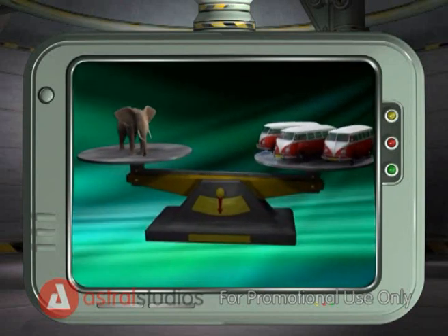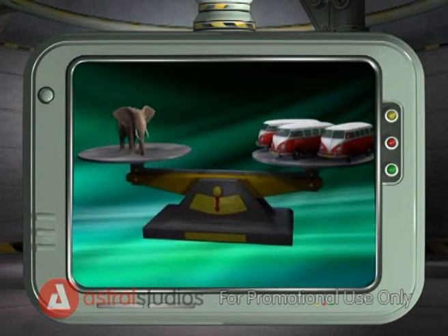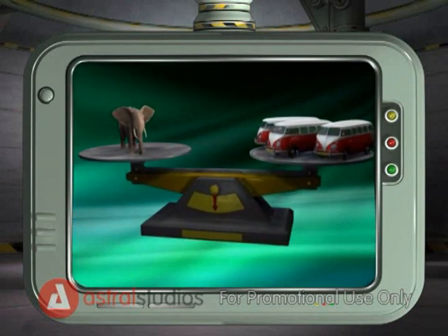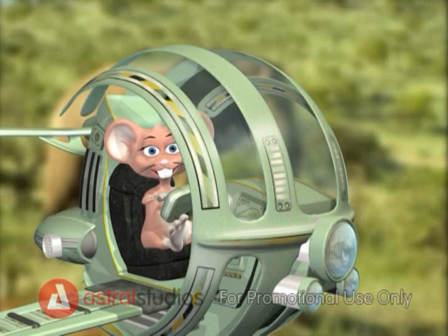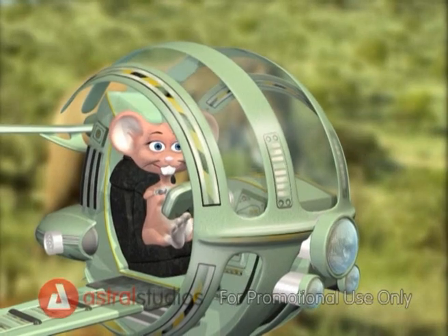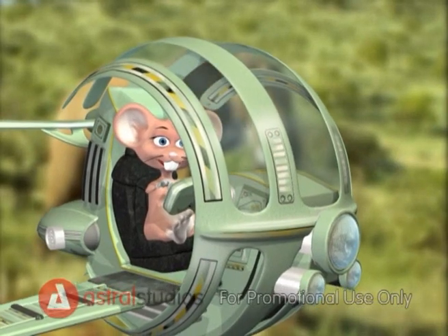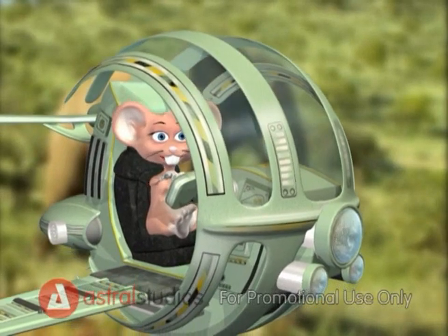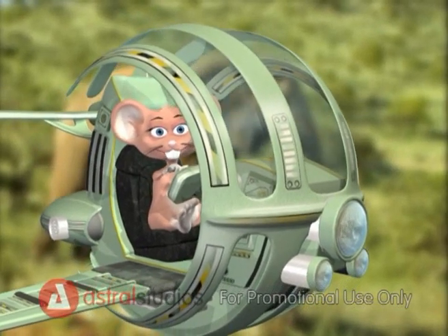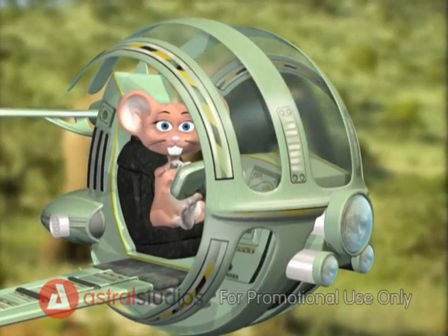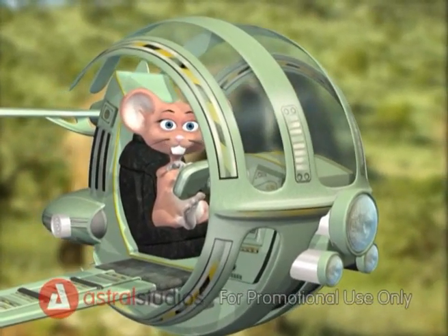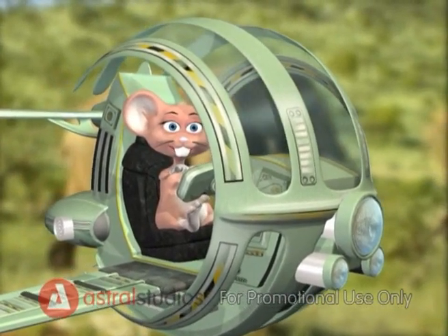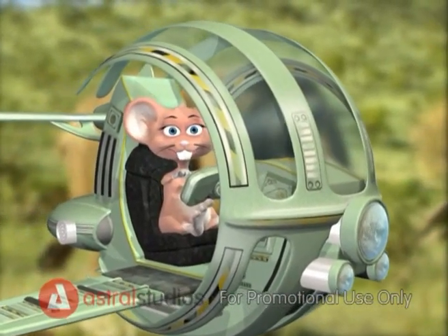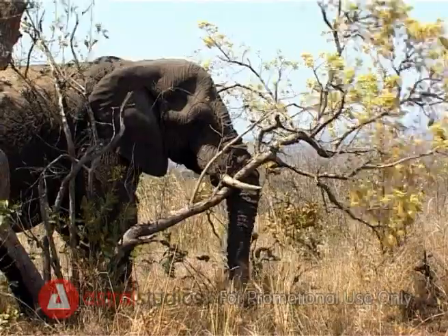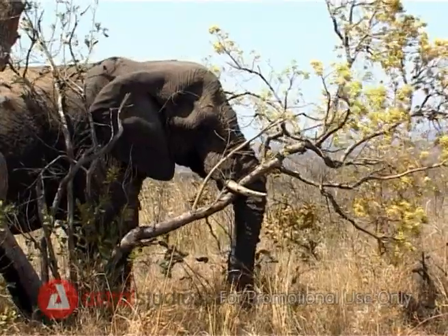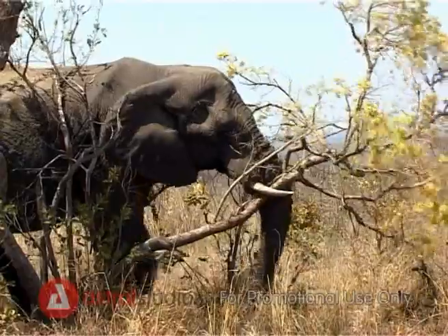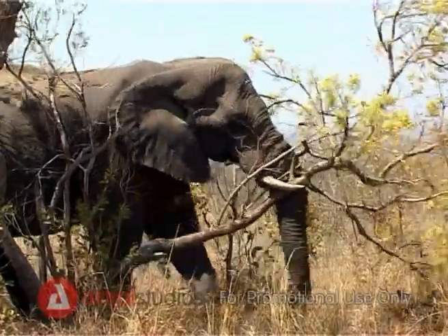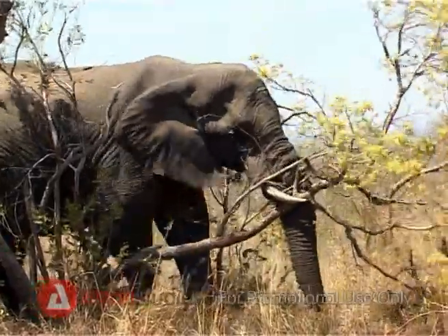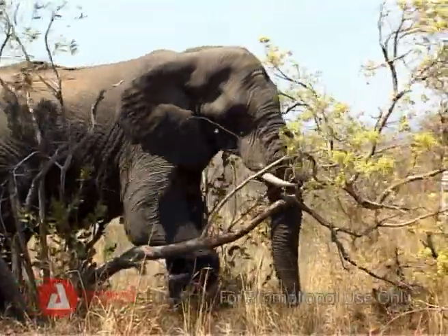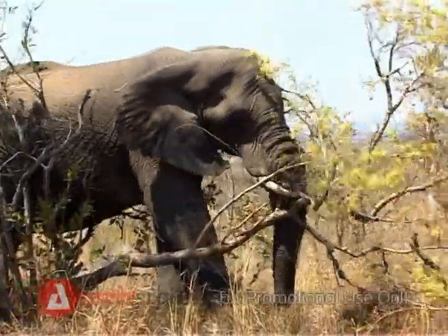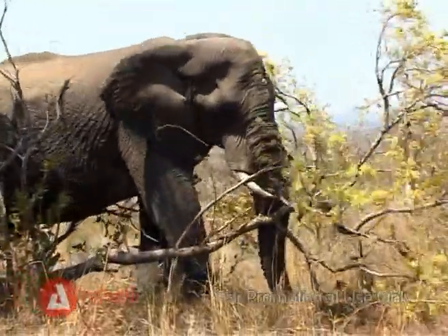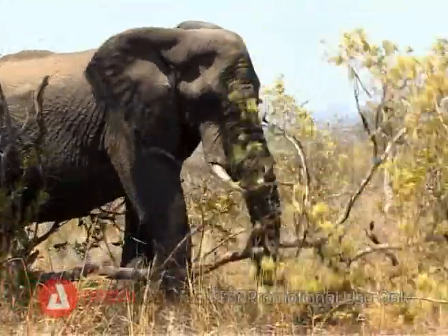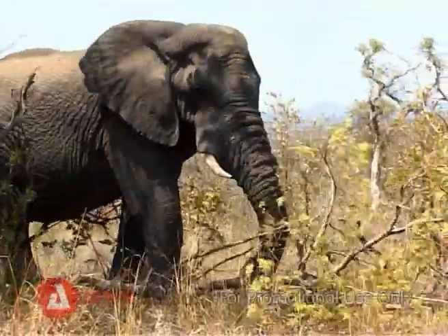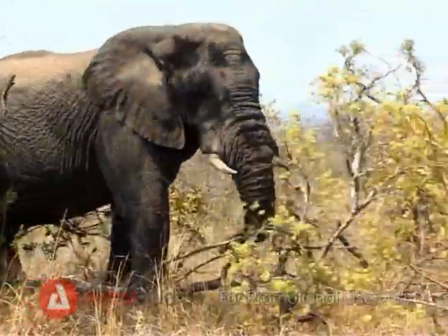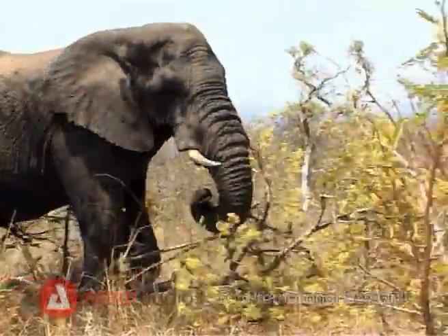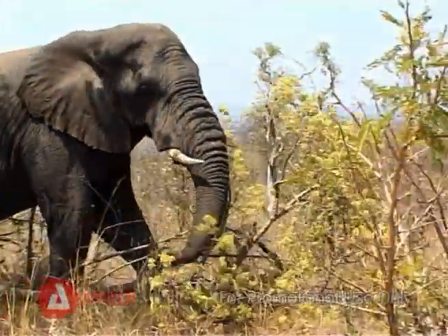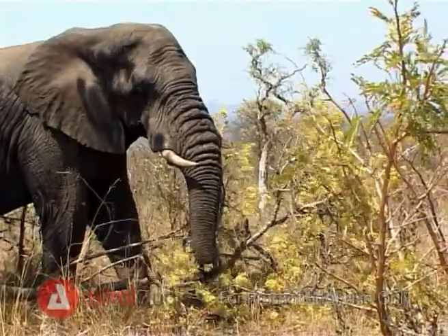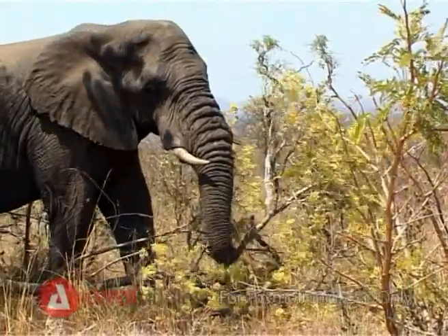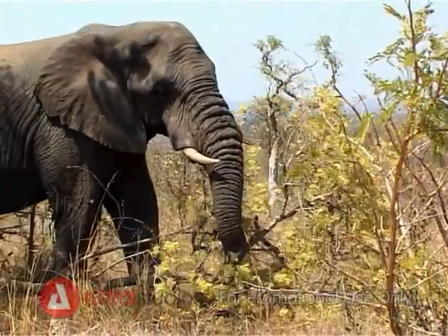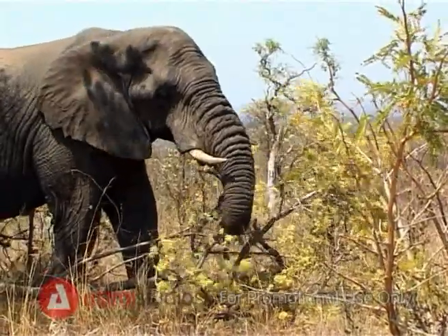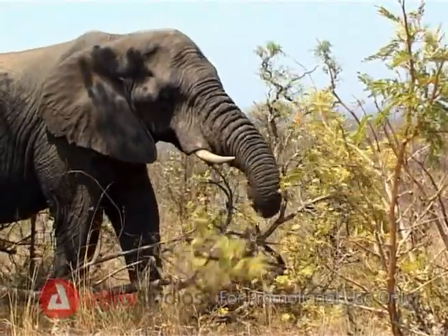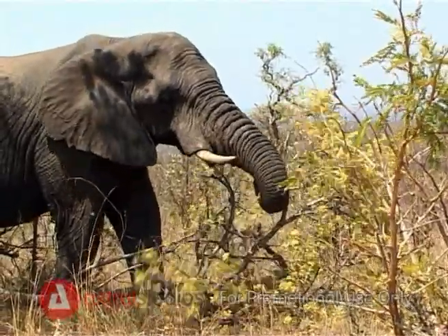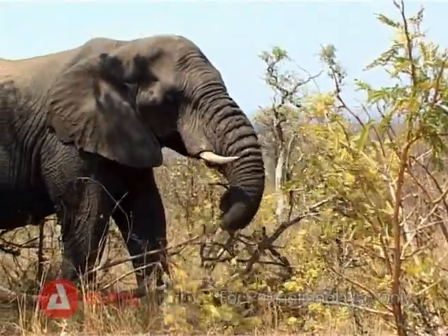Gigantic! Come kids, let me show you more interesting facts about elephants. Did you know that elephants push trees down with their heads and tusks and pick the tastiest leaves with their trunks? Mmm, that looks delicious!